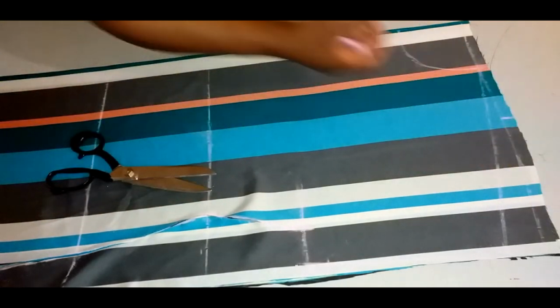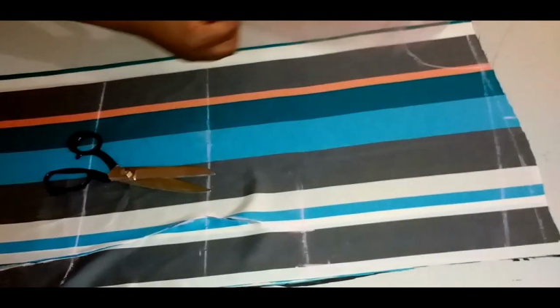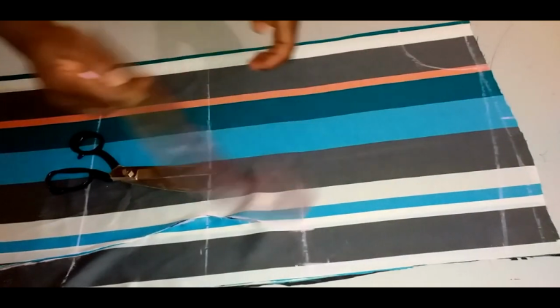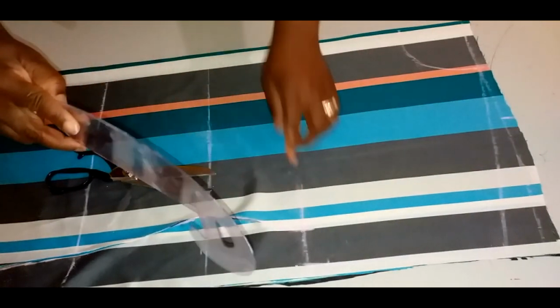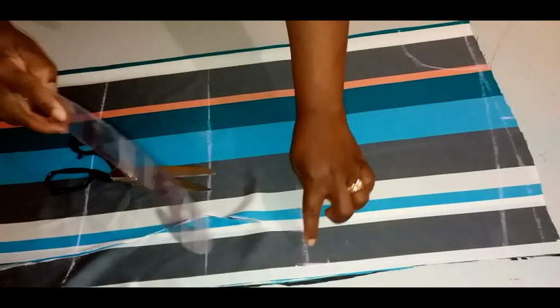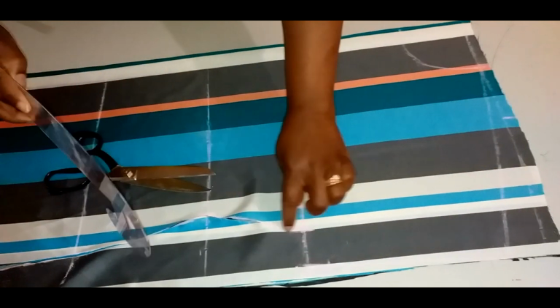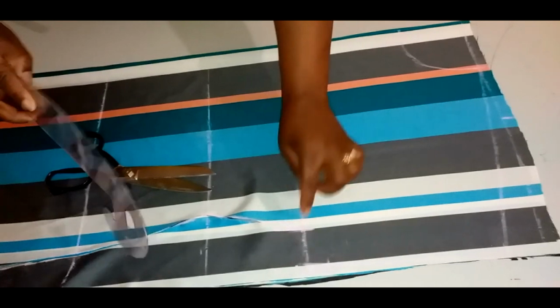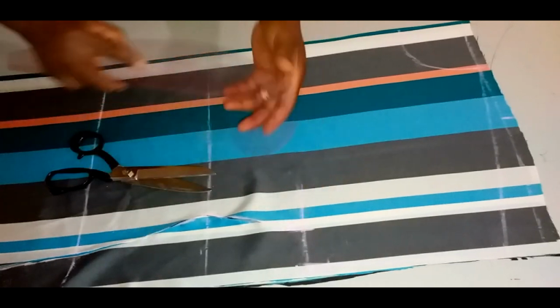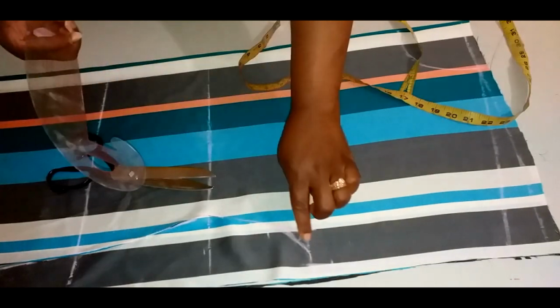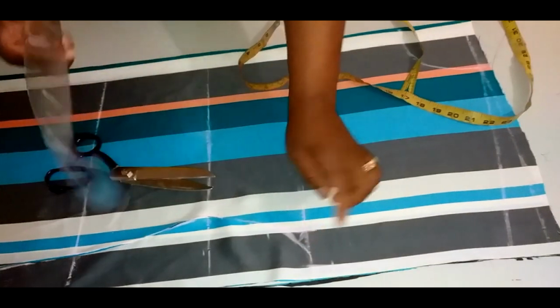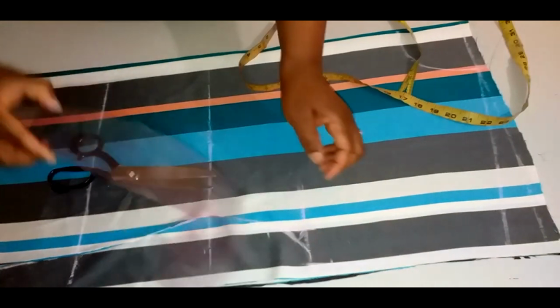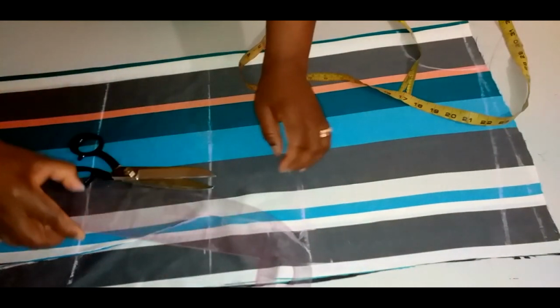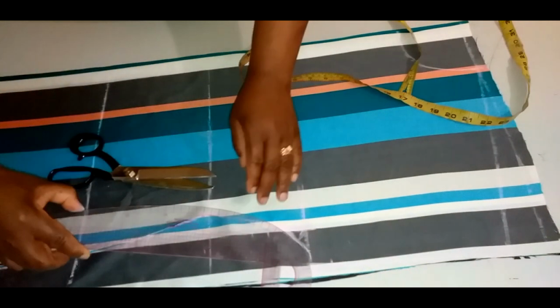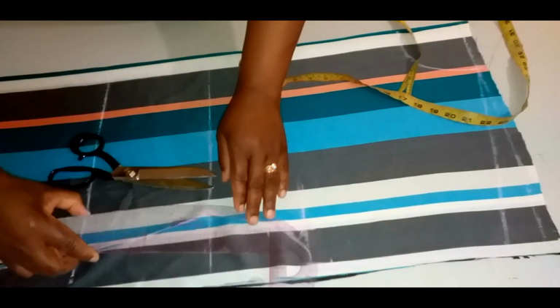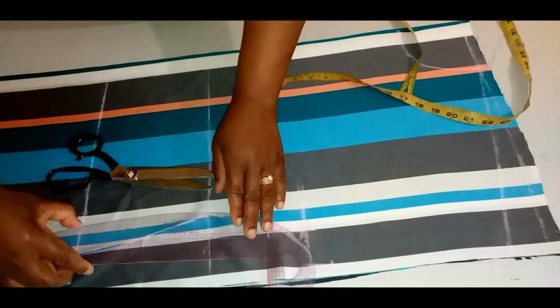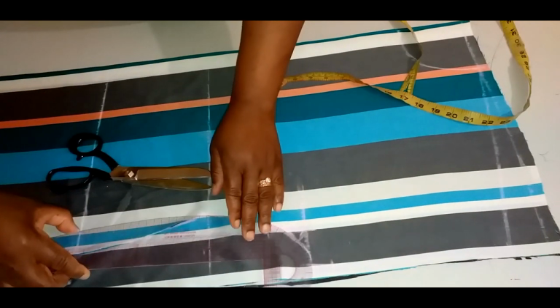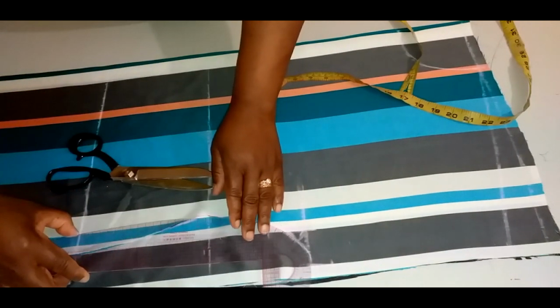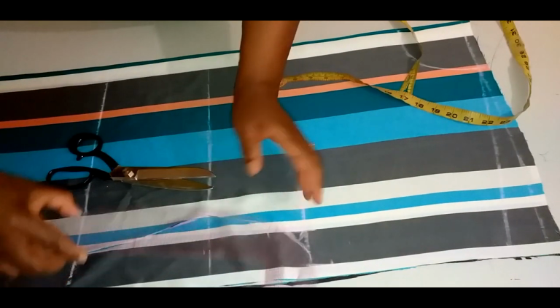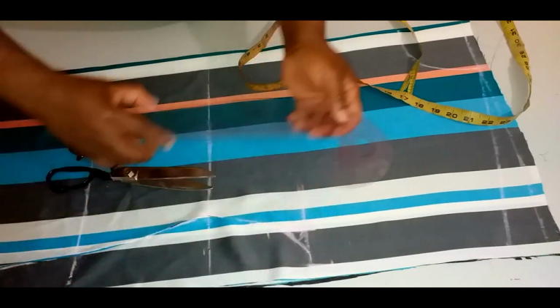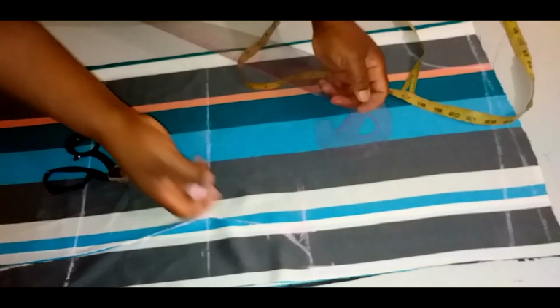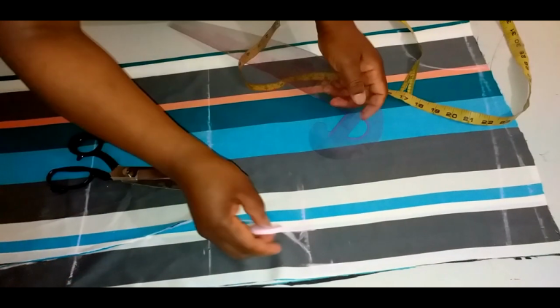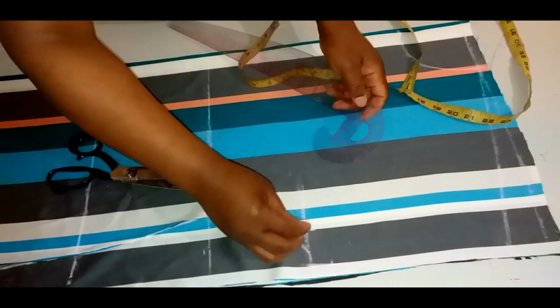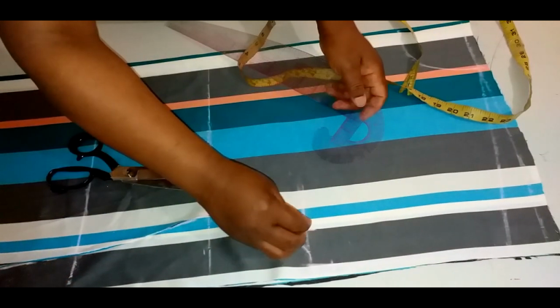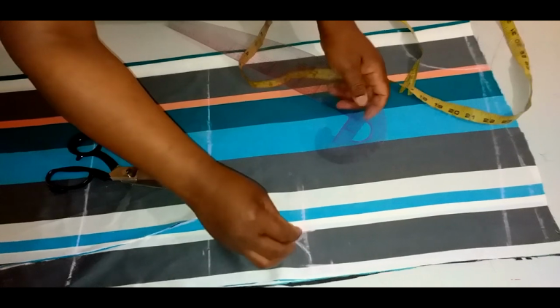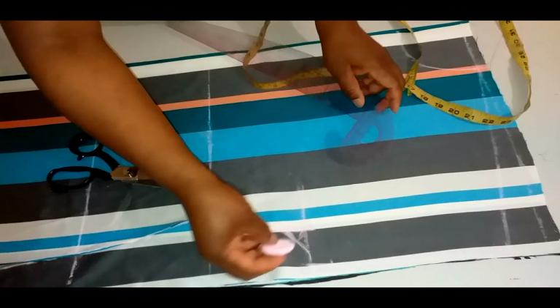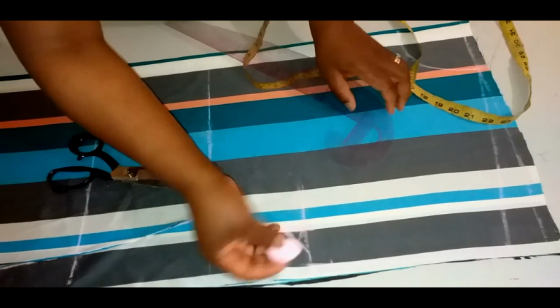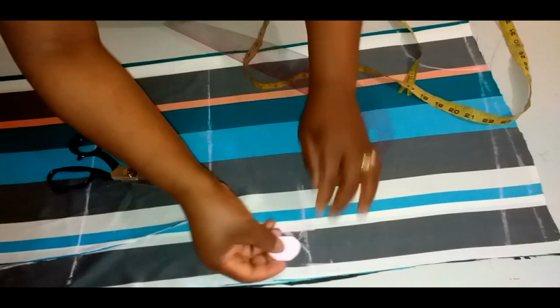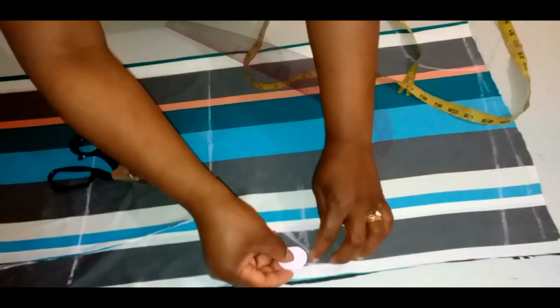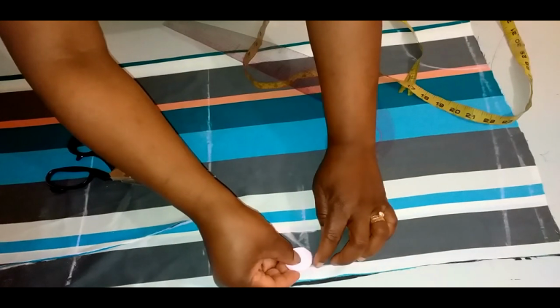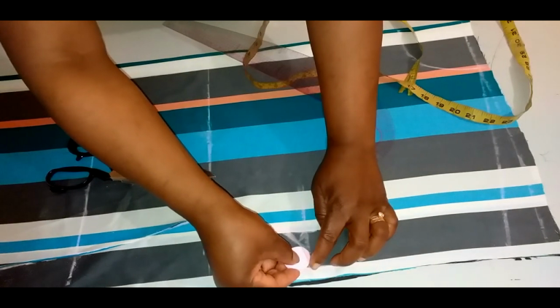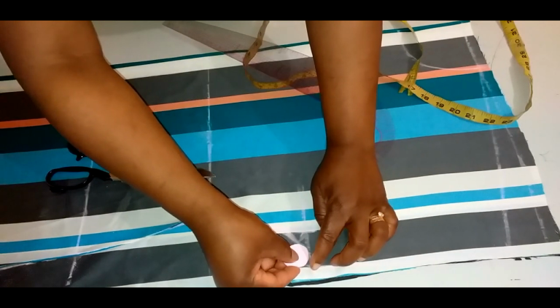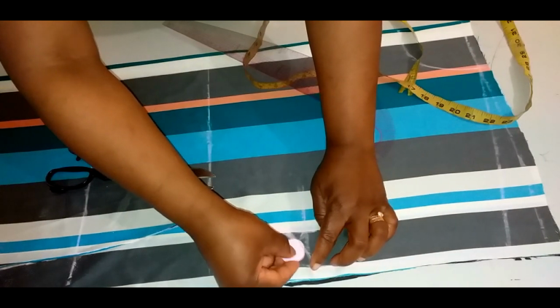Here I'll curve it. To curve it, you can curve it this way, or you'll mark 1 inch on this side and curve it this way.